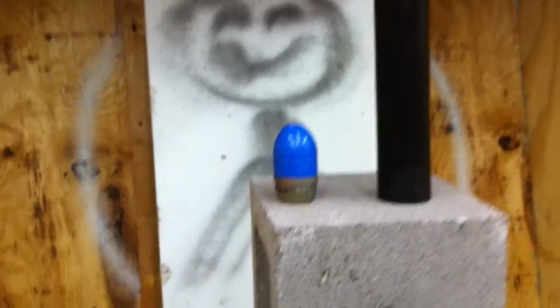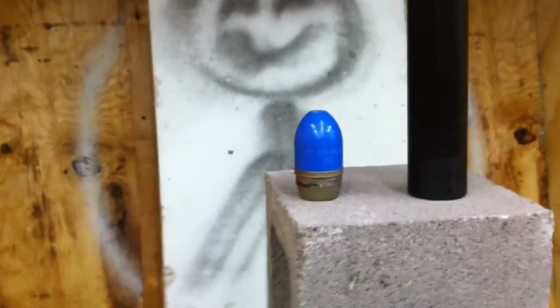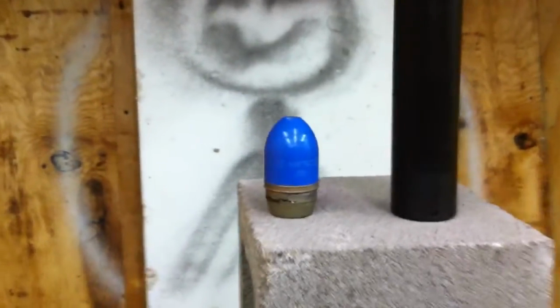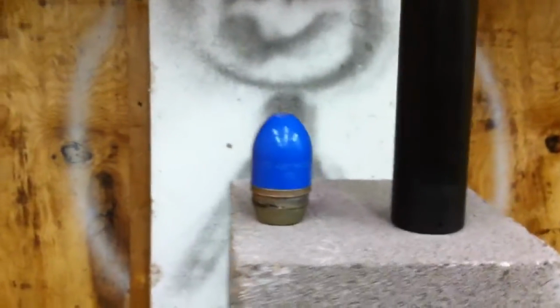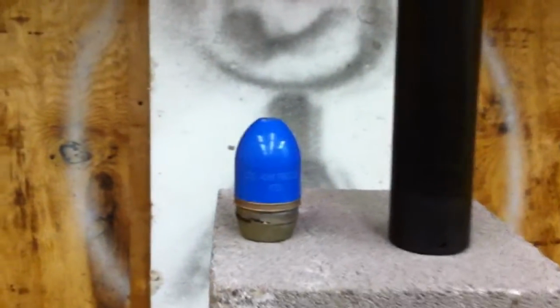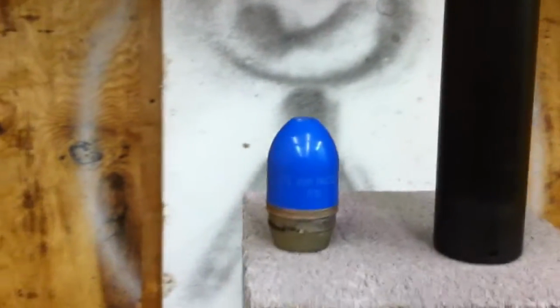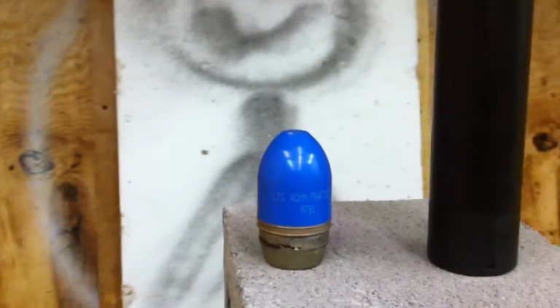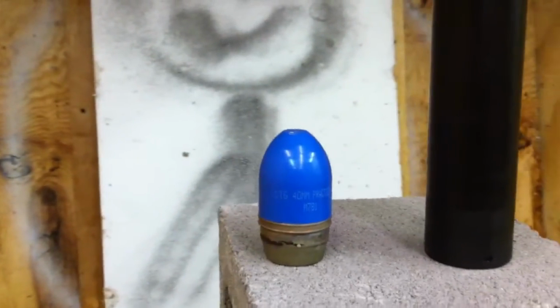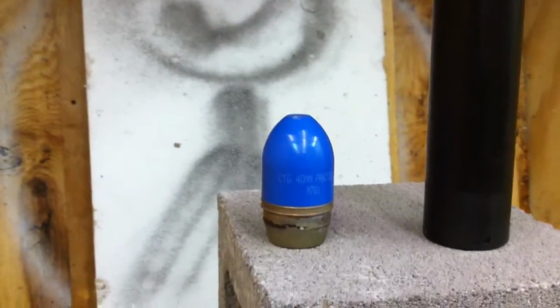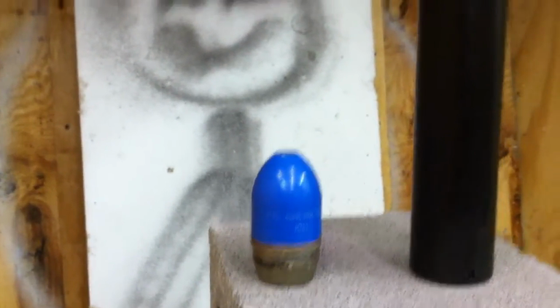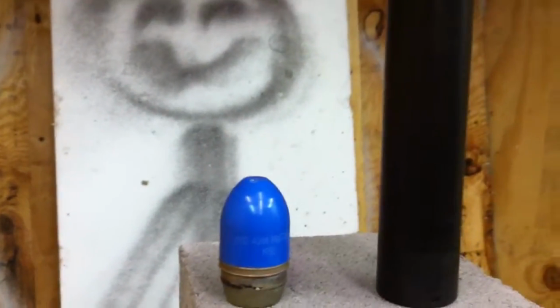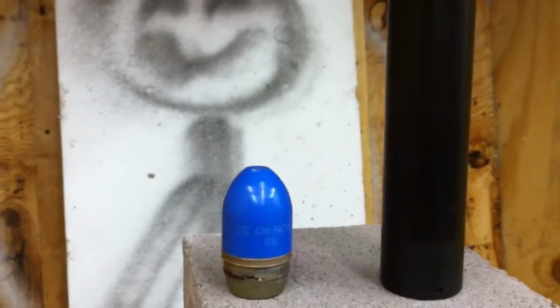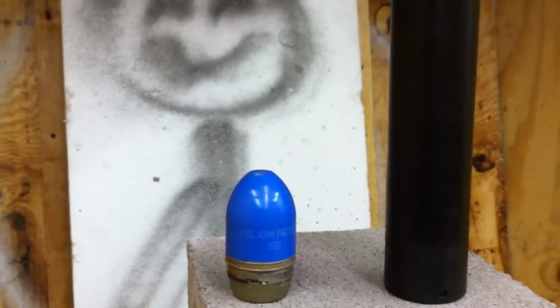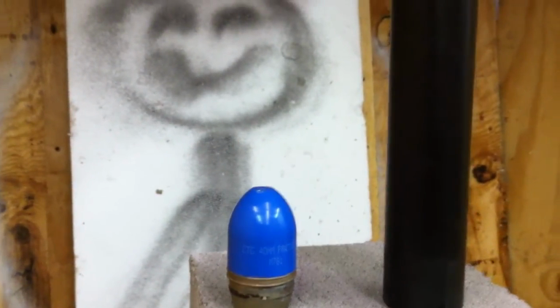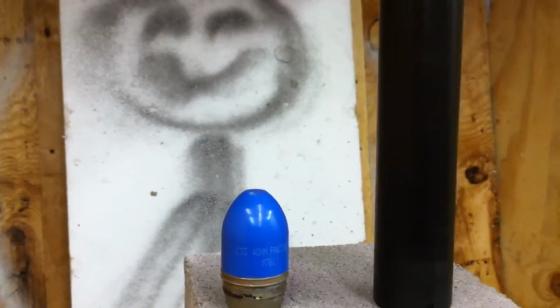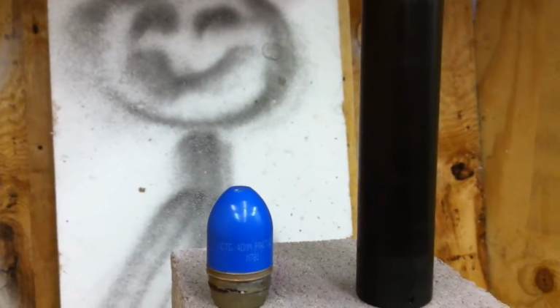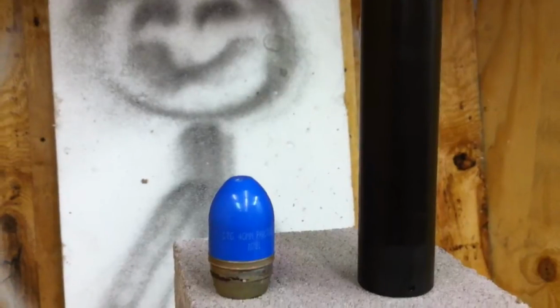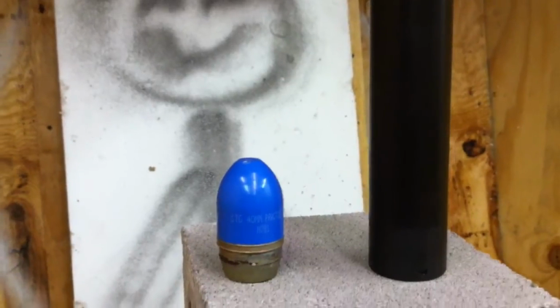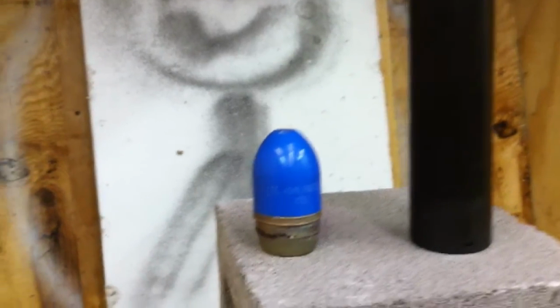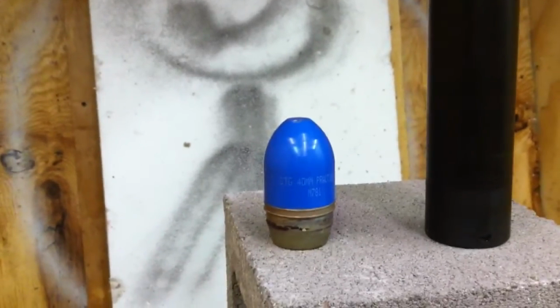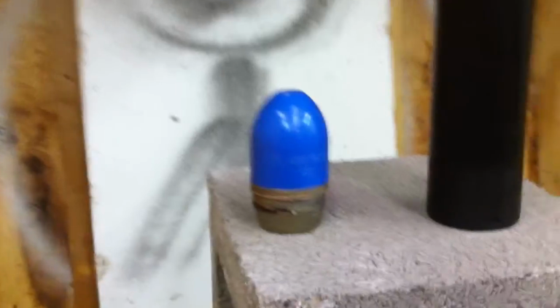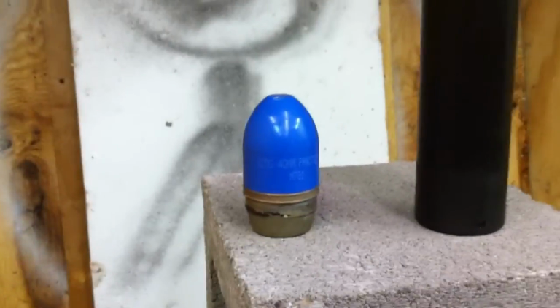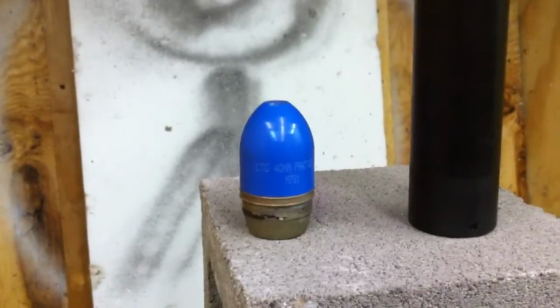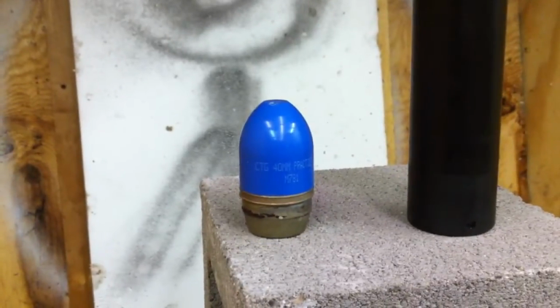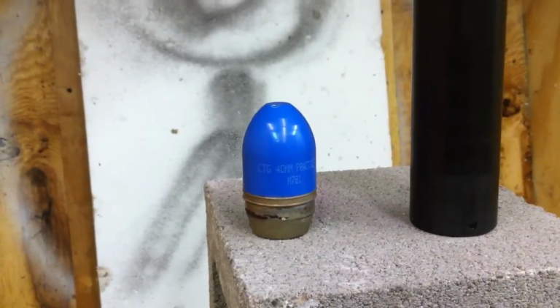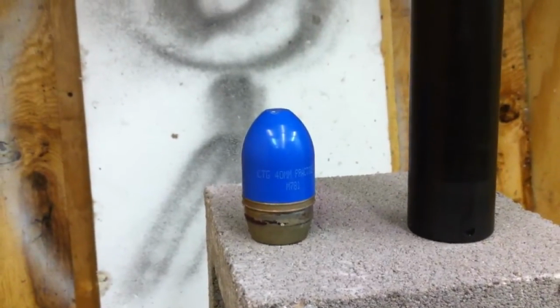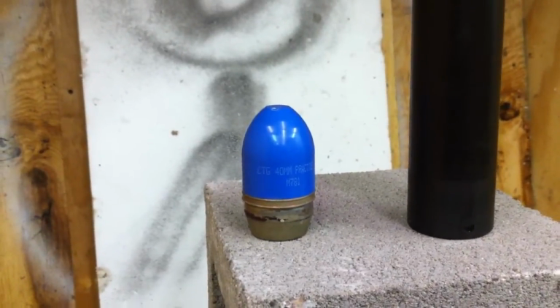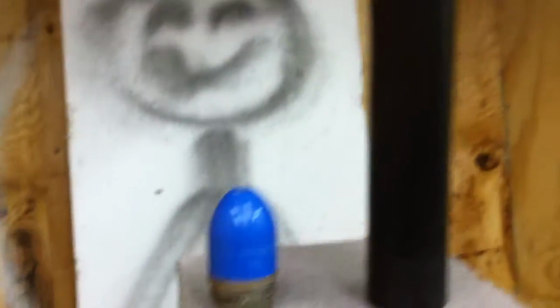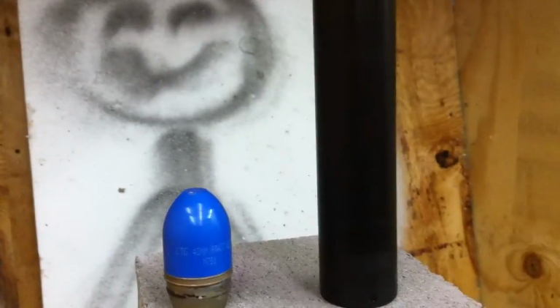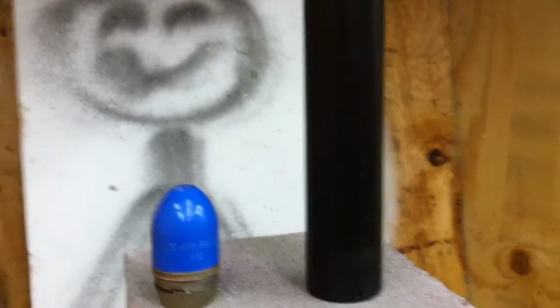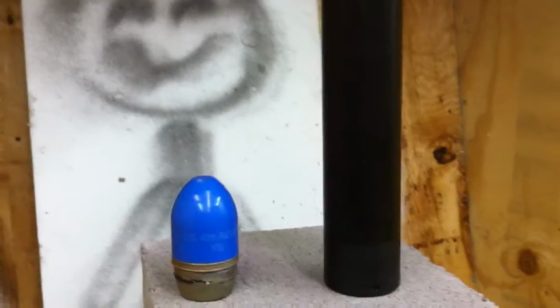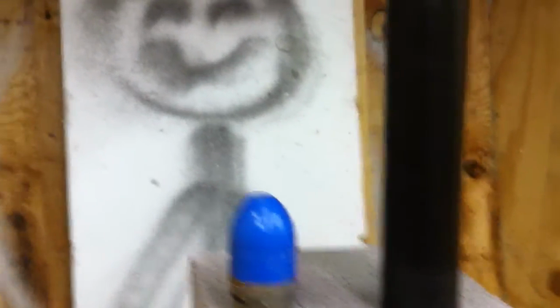You're able to take any 40 millimeter projectile — smoke, gas, whatever the case may be. In this case, it's a practice chalk round, and fire it through the launcher. So let's give it a try.